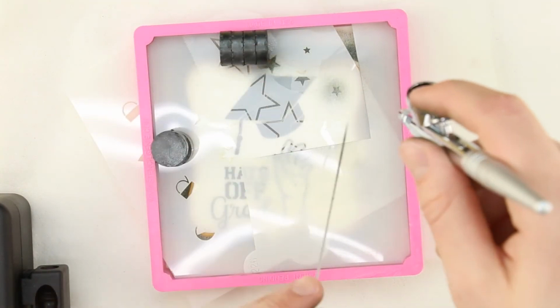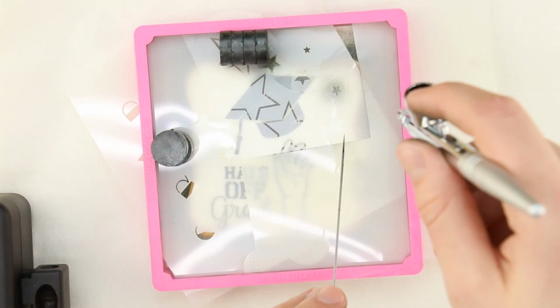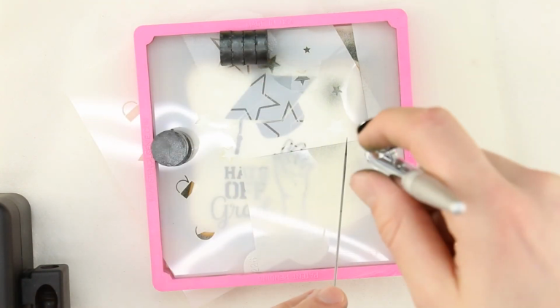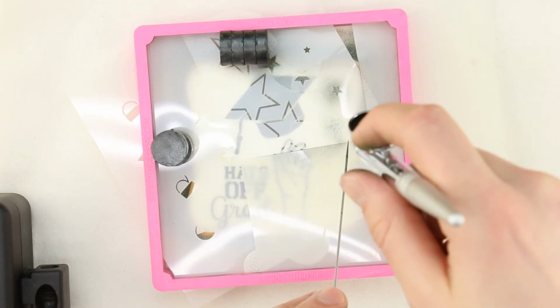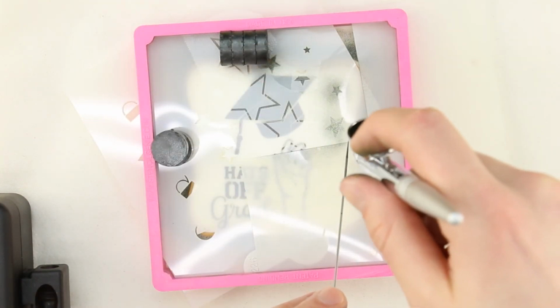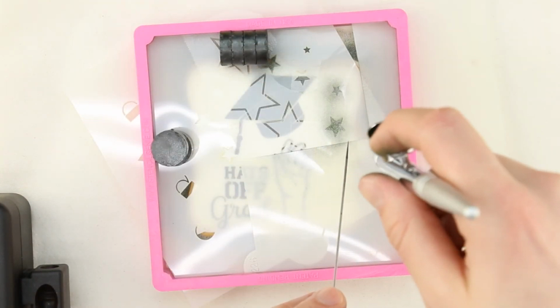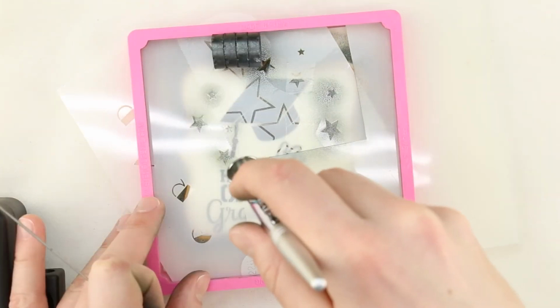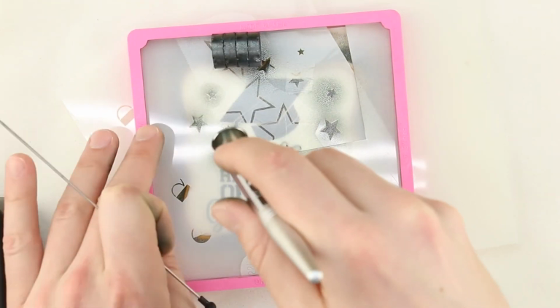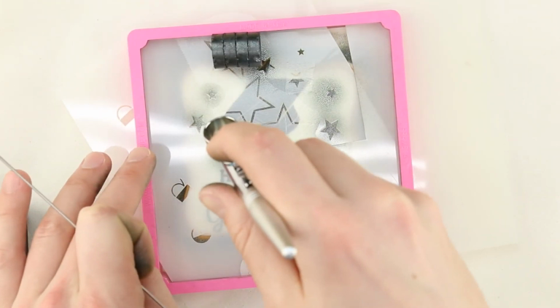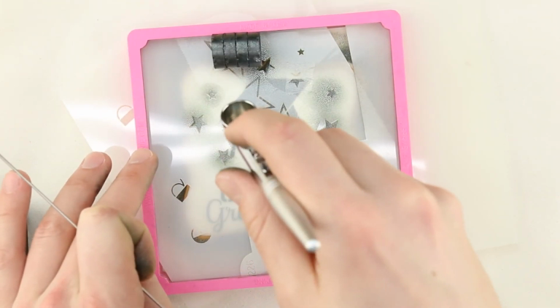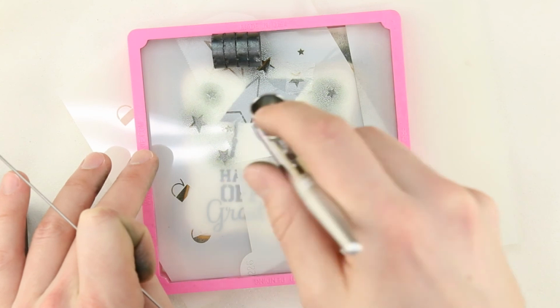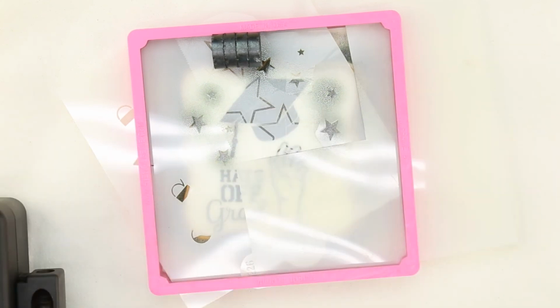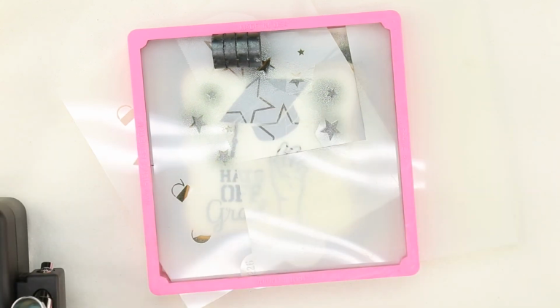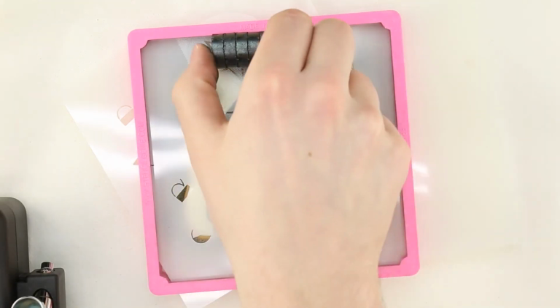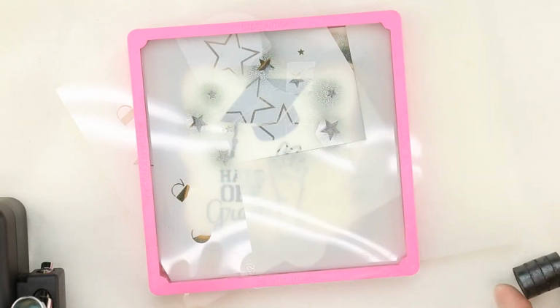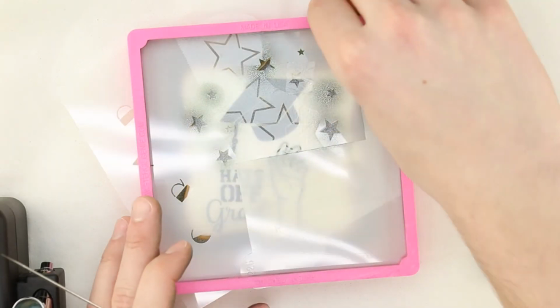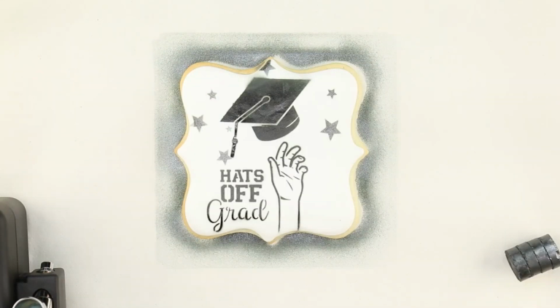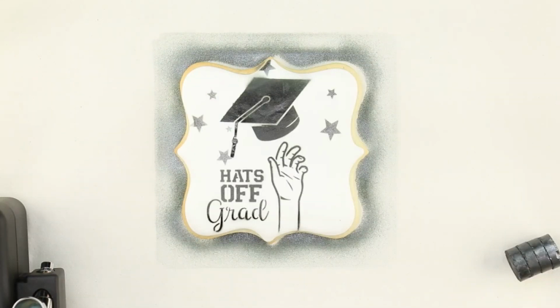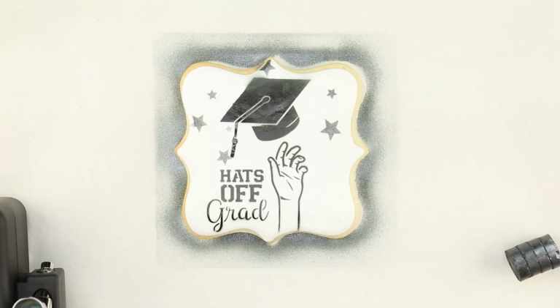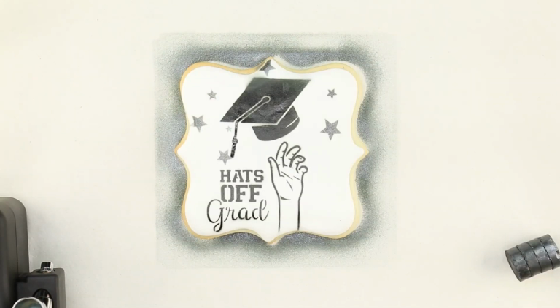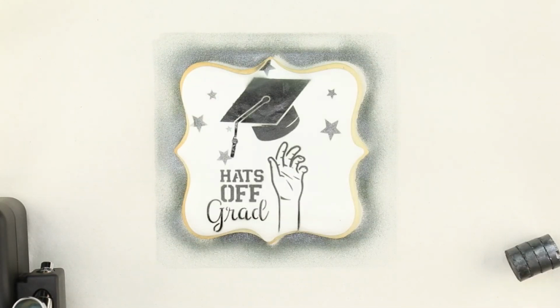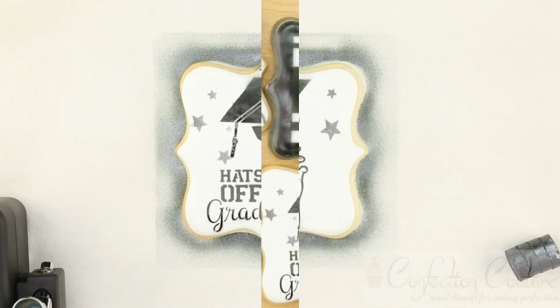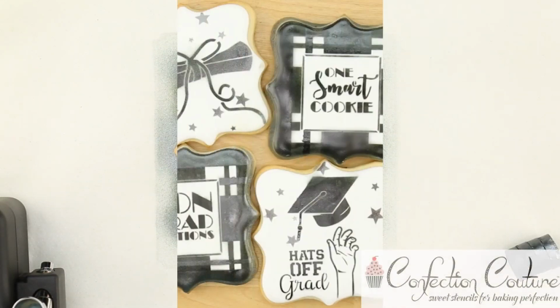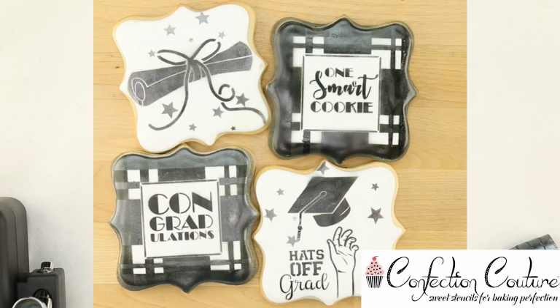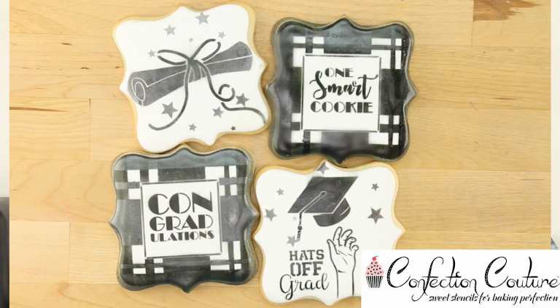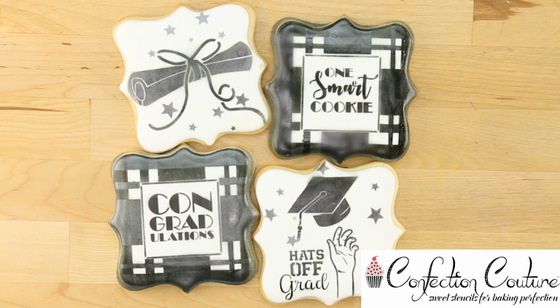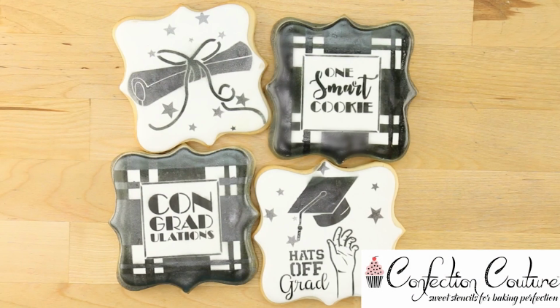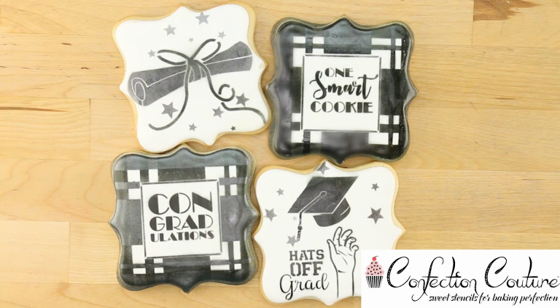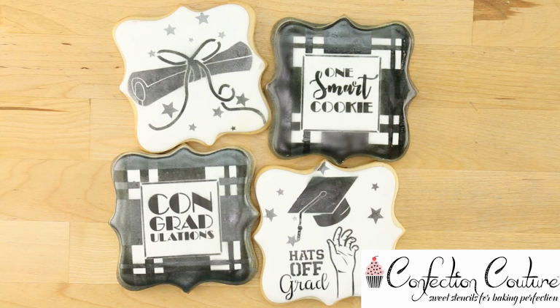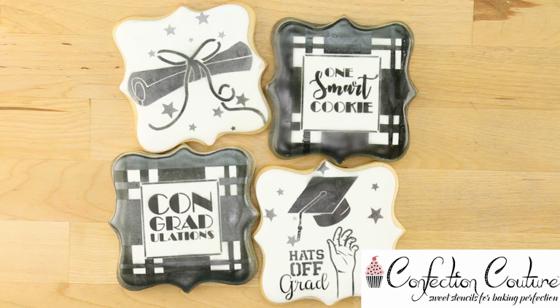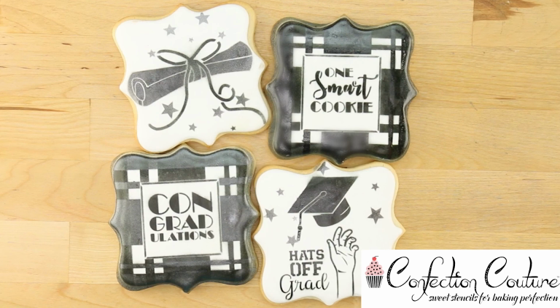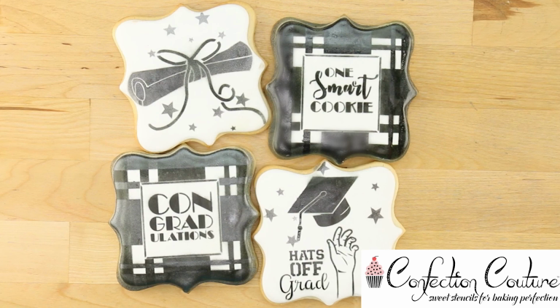Confection Couture's graduation cookie confection collection will make your graduation celebration a sweet memory for everyone.